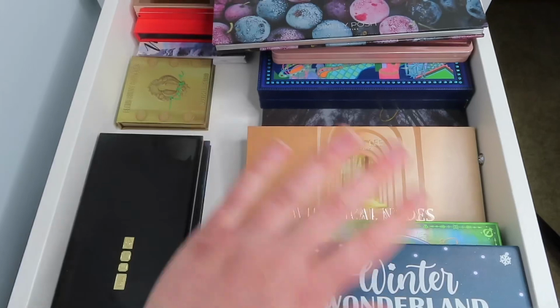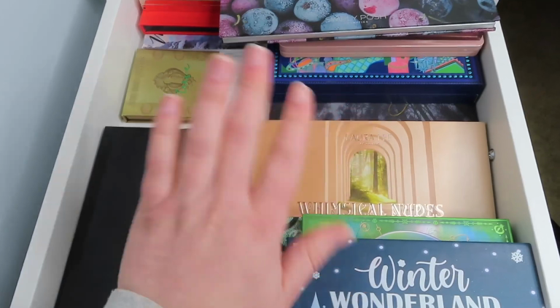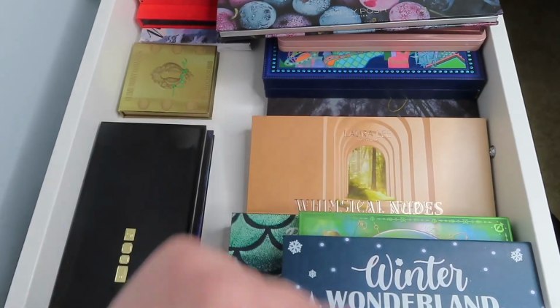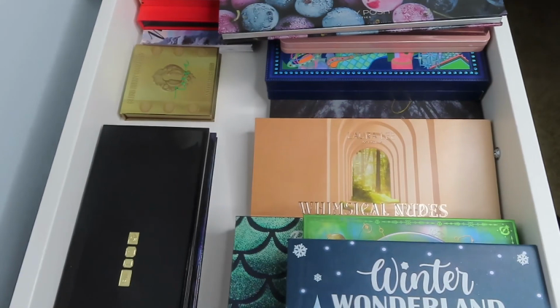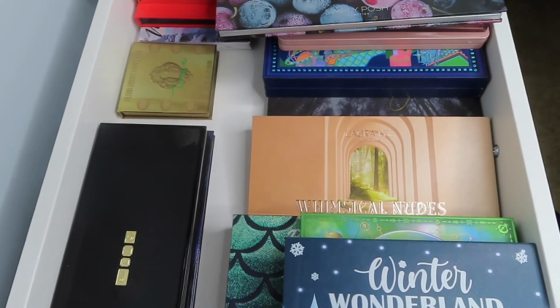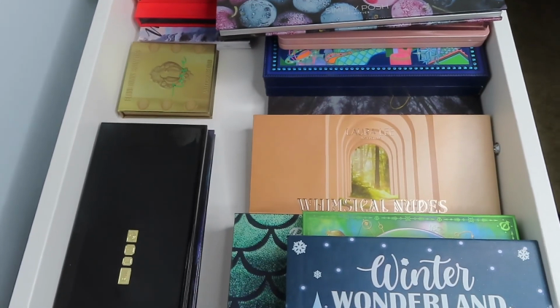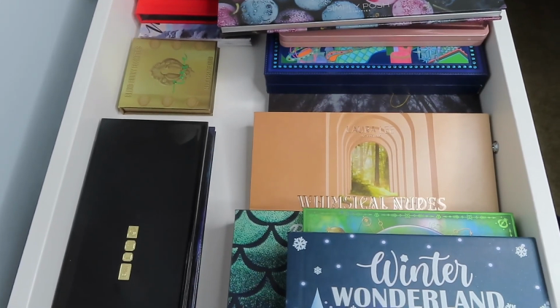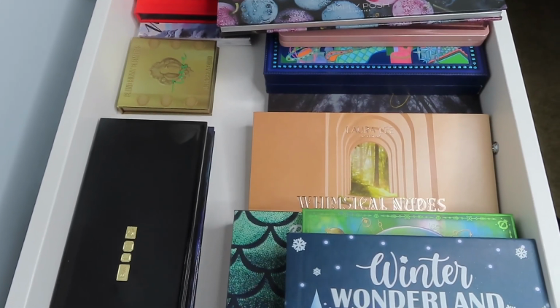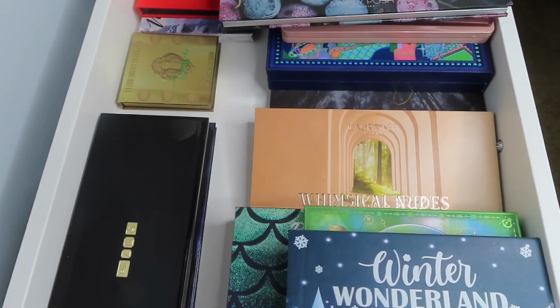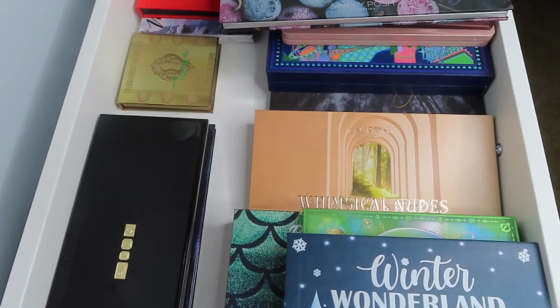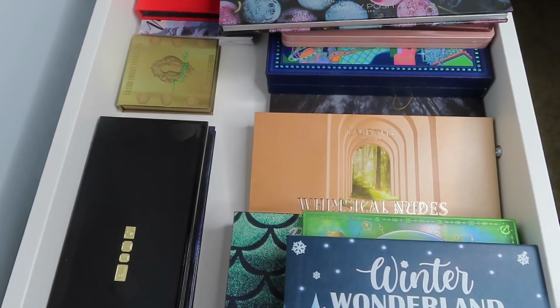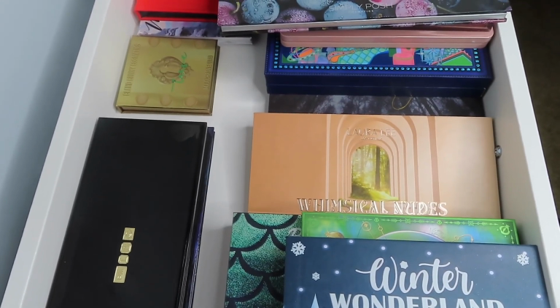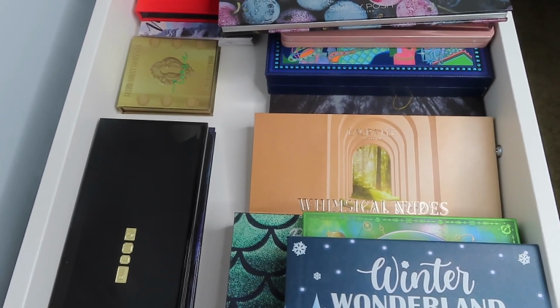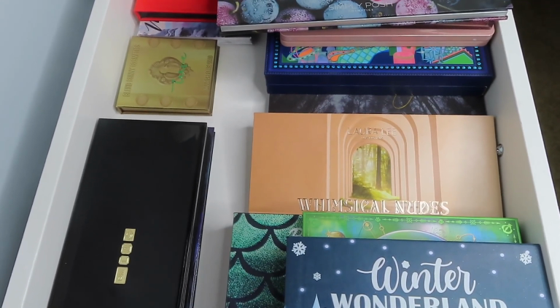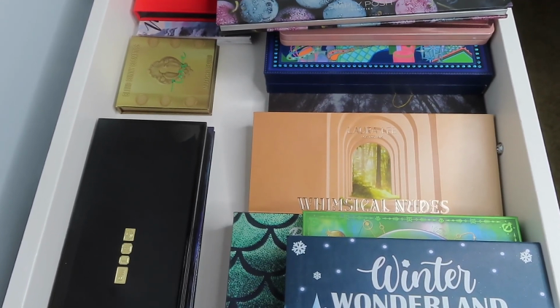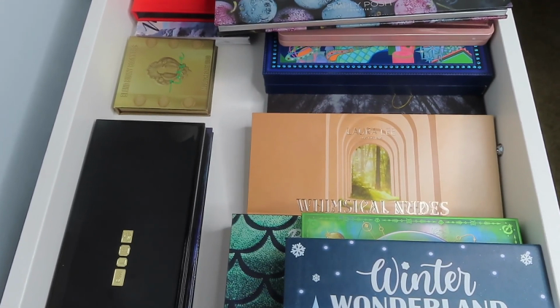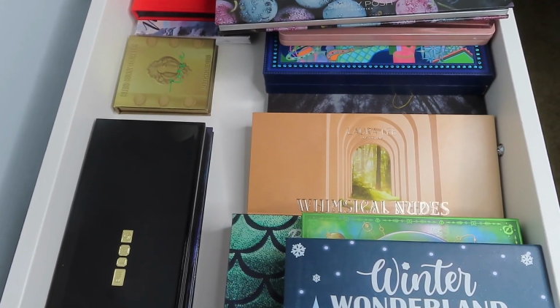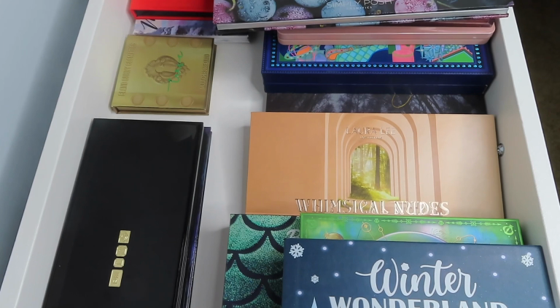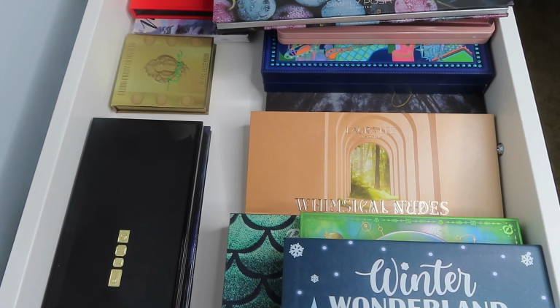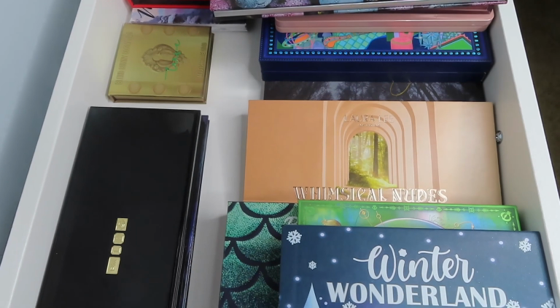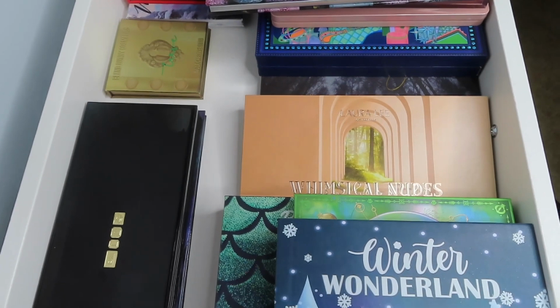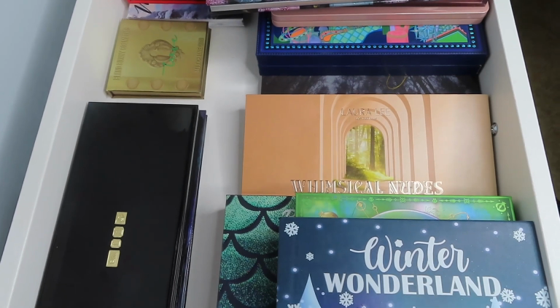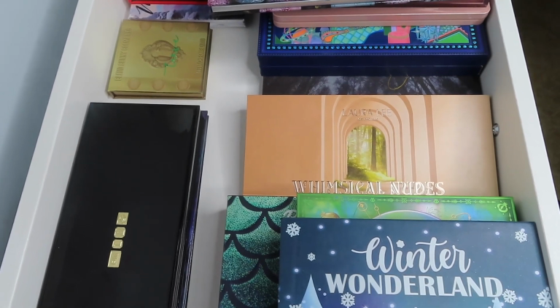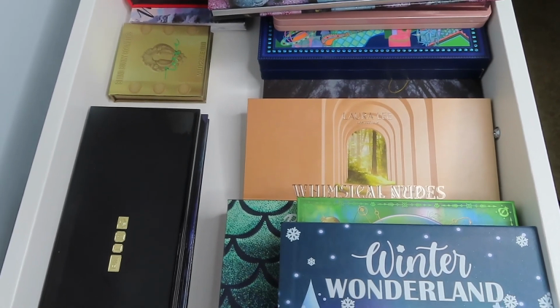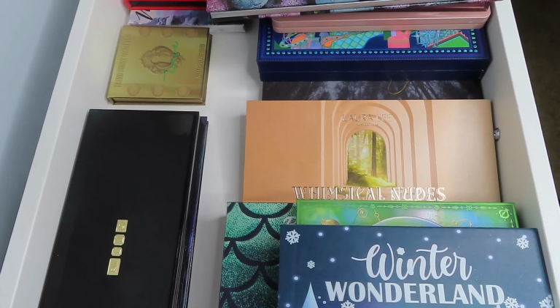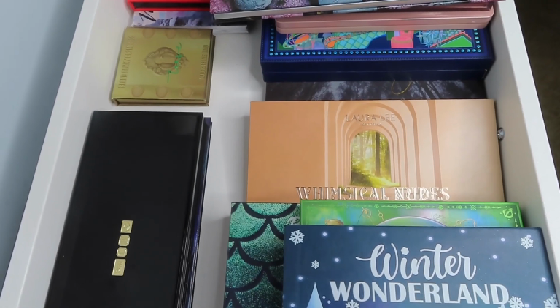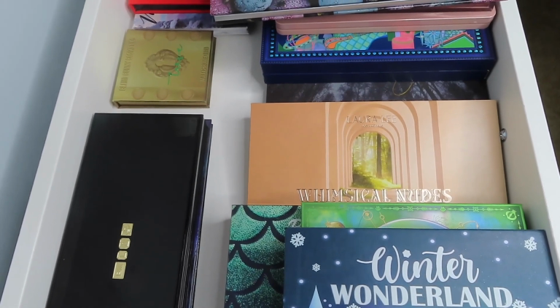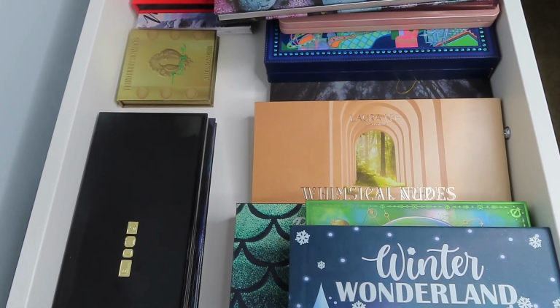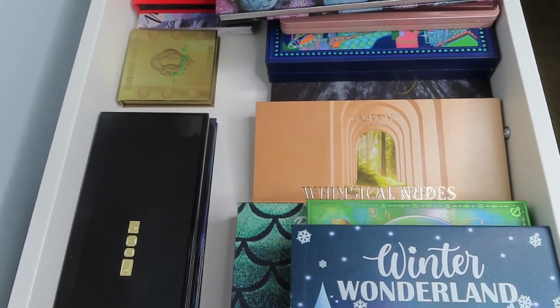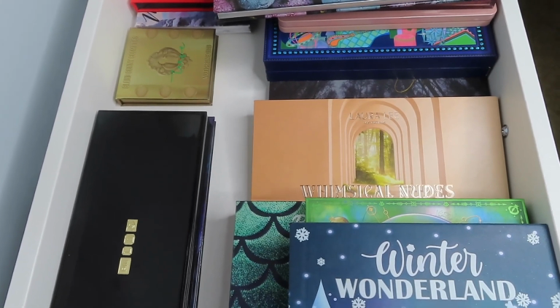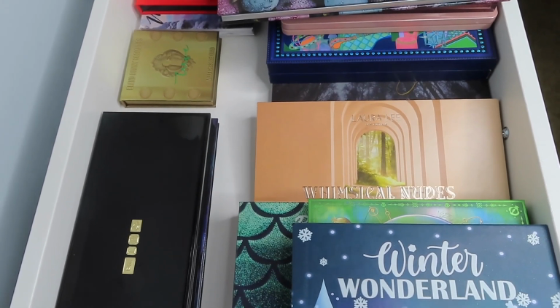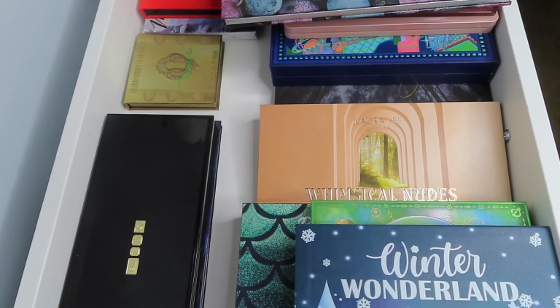Hello everyone, welcome to my channel. For today's video I am going to be doing my Shop My Stash video. This is where I pick out my makeup that I will be using for the next two weeks.